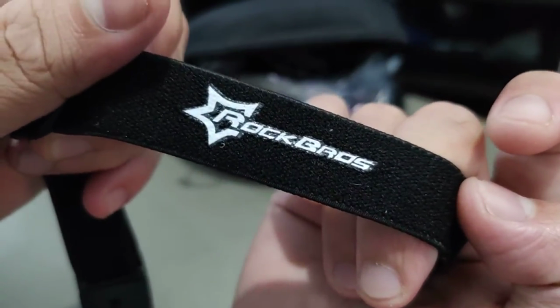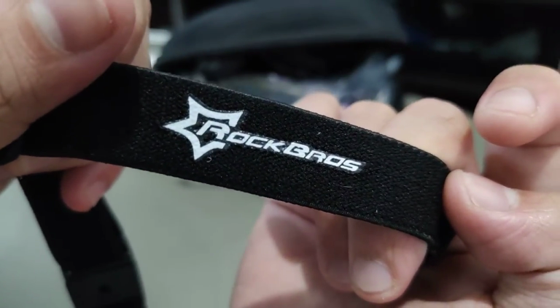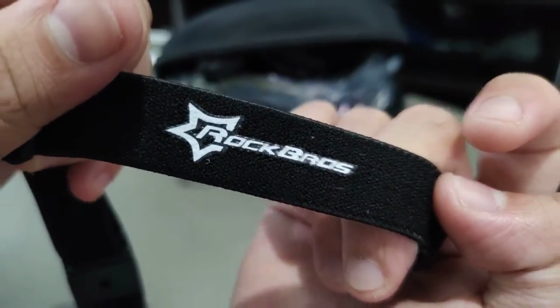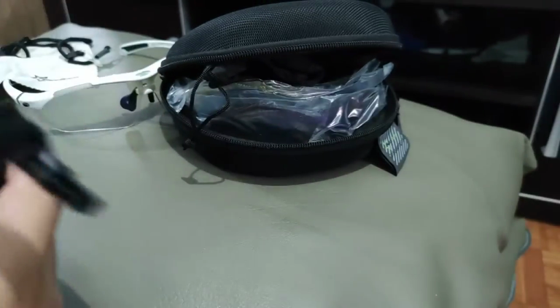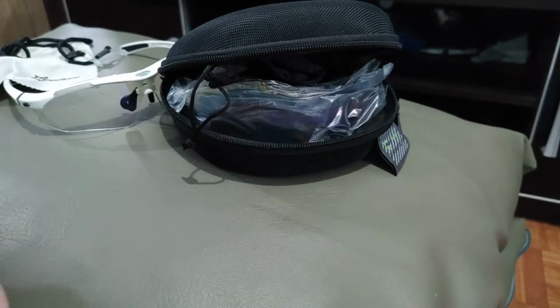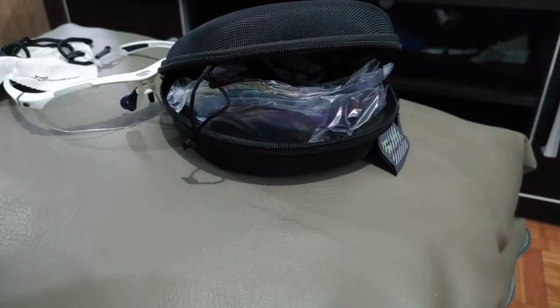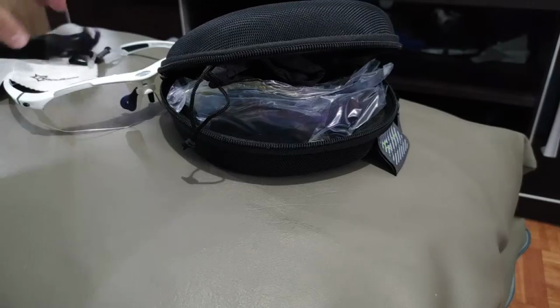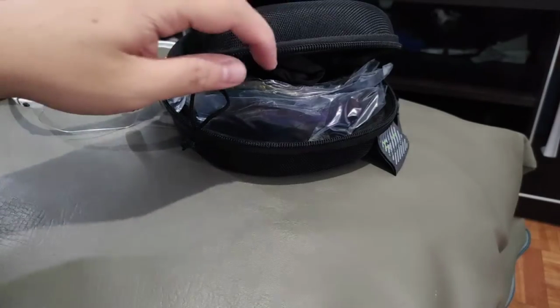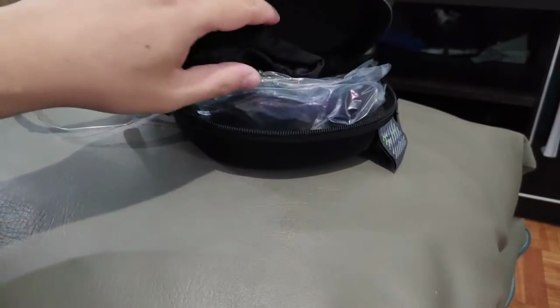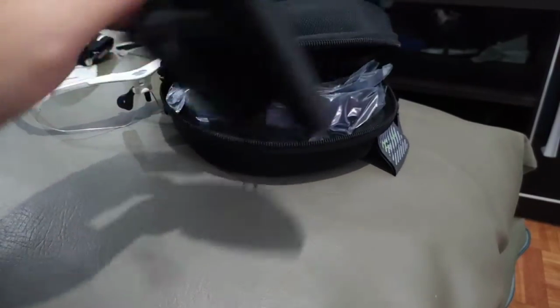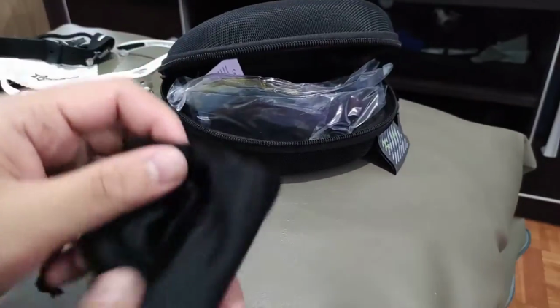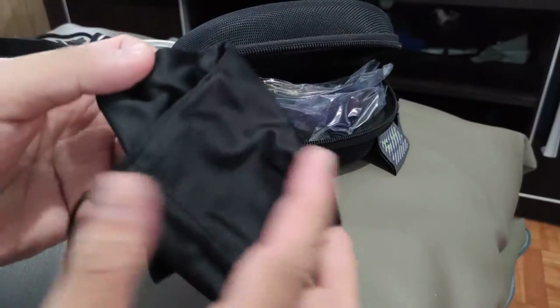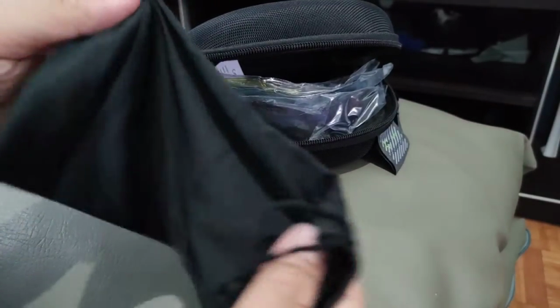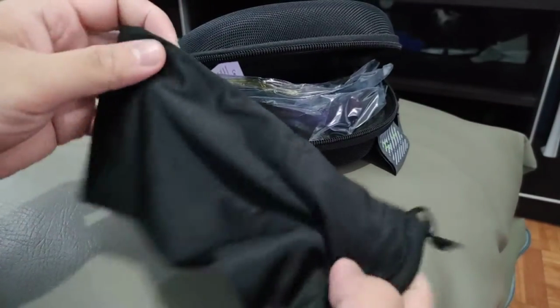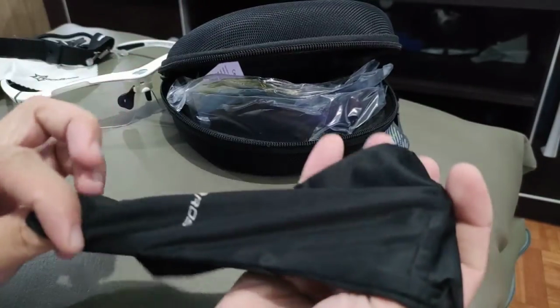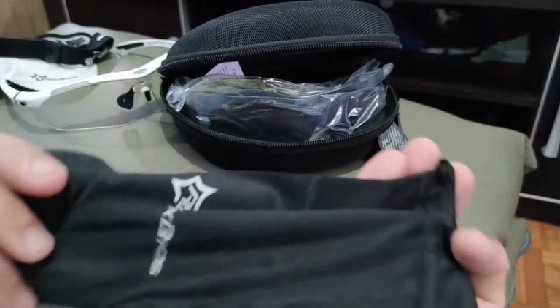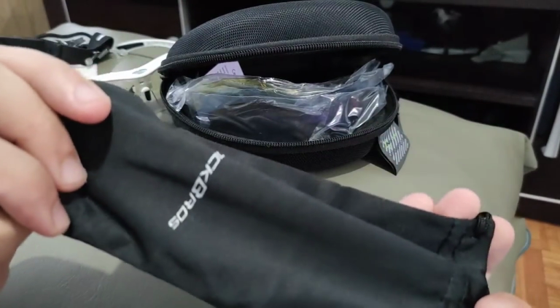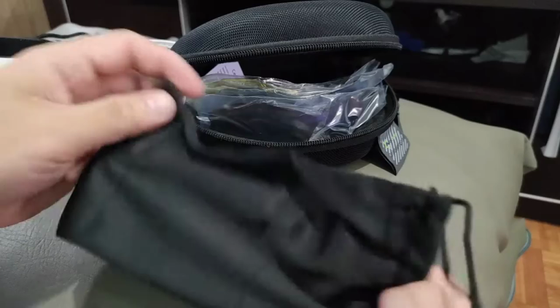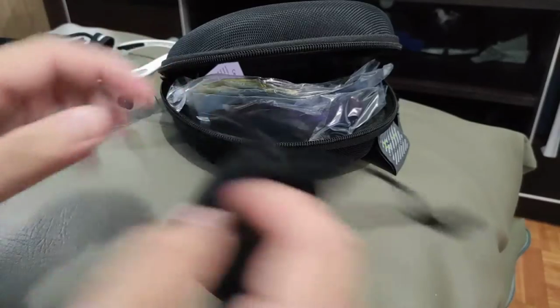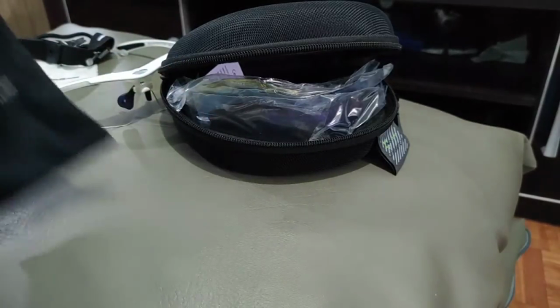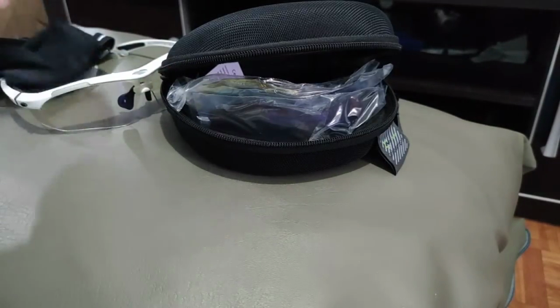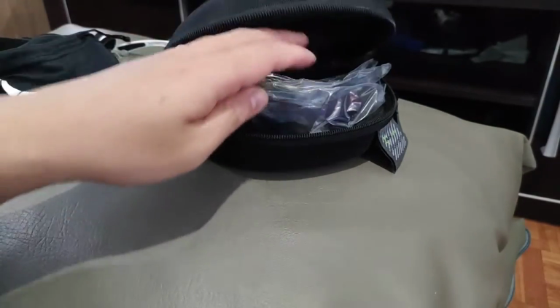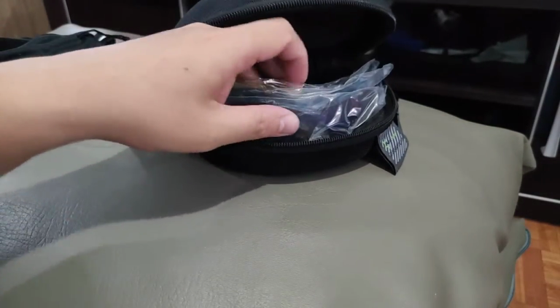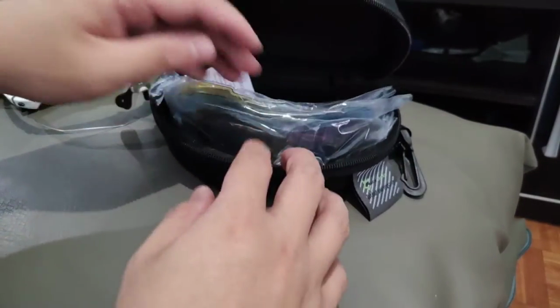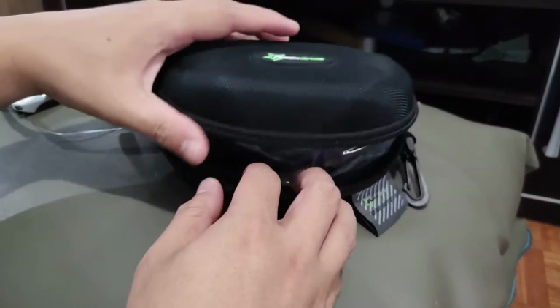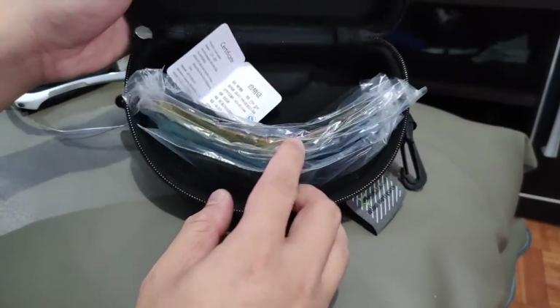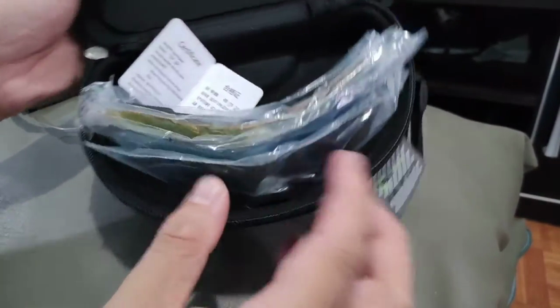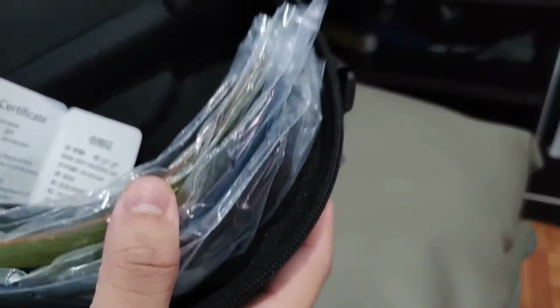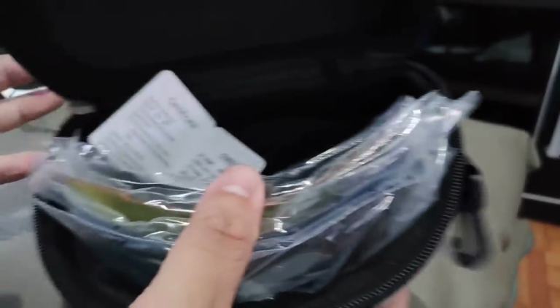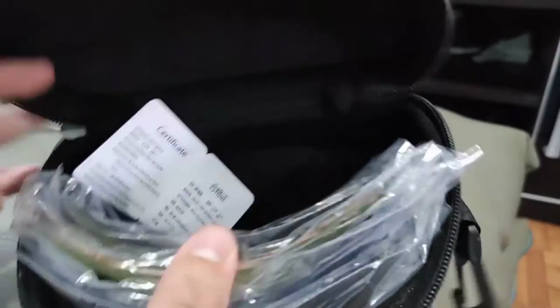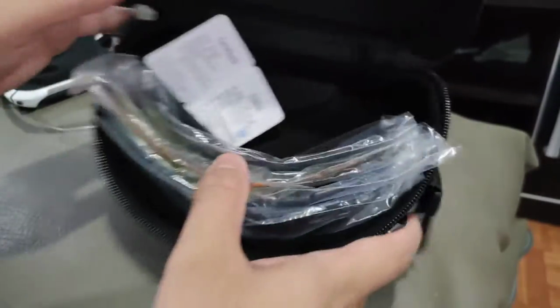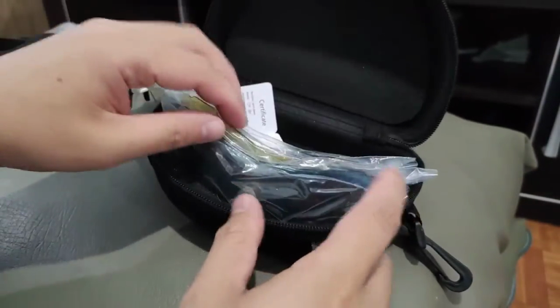There's a really neat Rock Bros logo there — not a big fan, but hey. It comes with a pouch as well, and it comes with four different lenses.